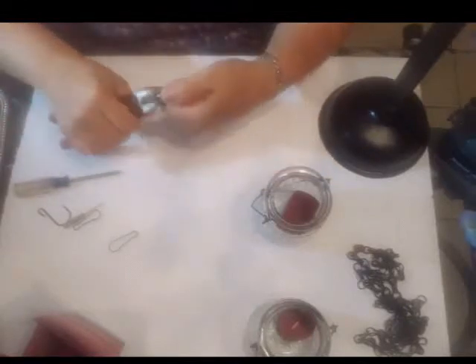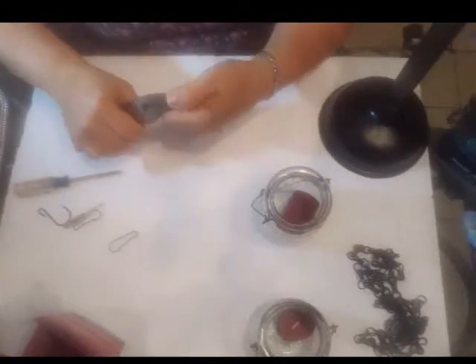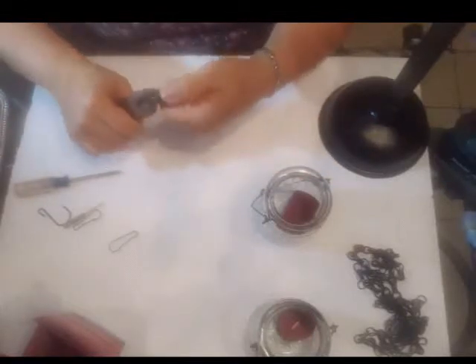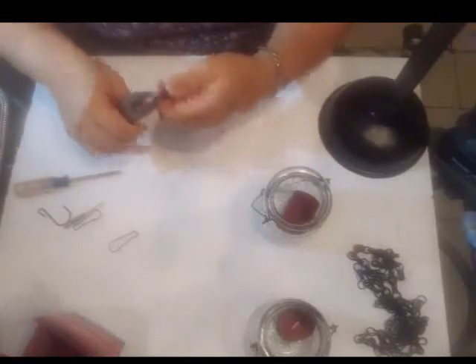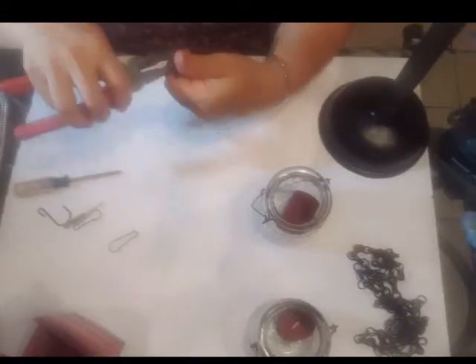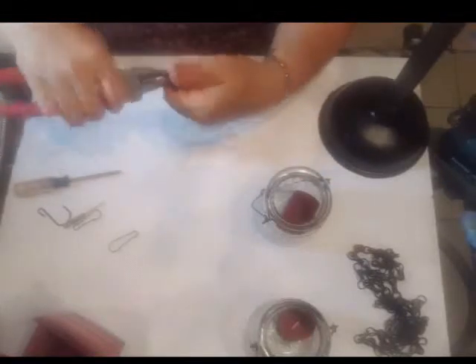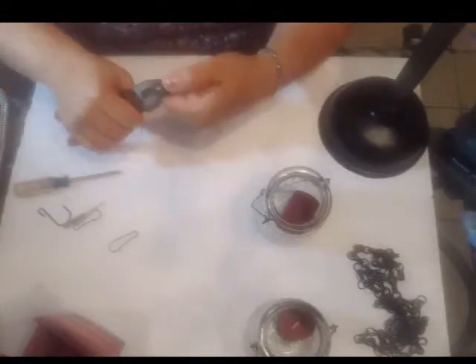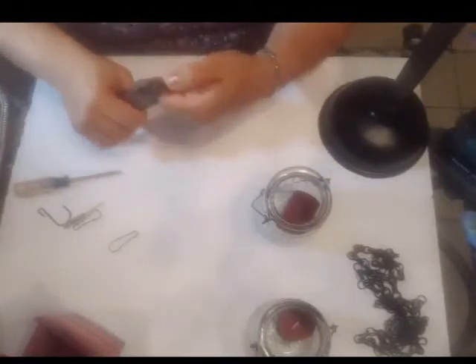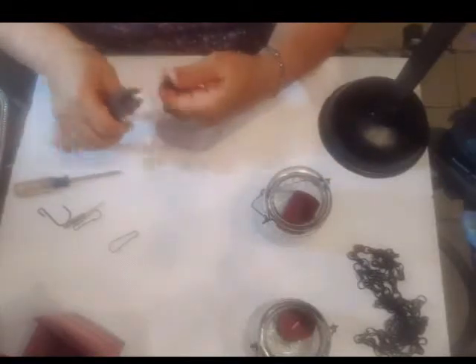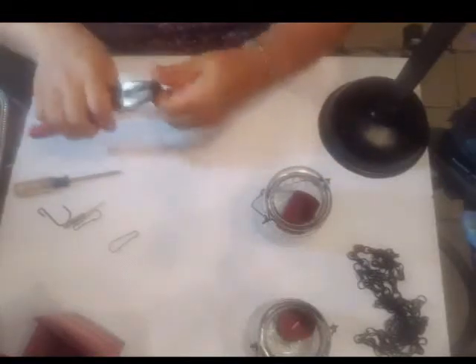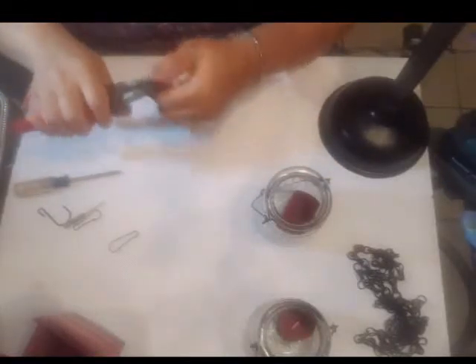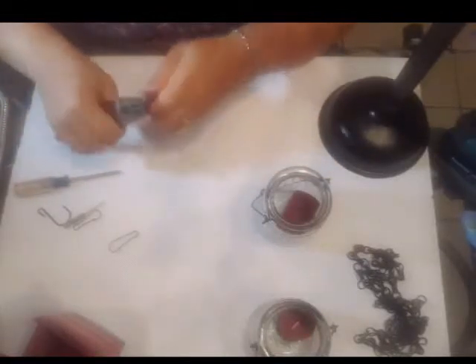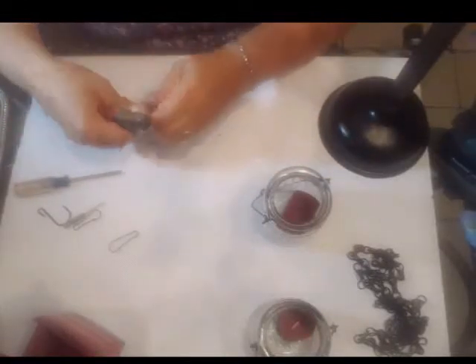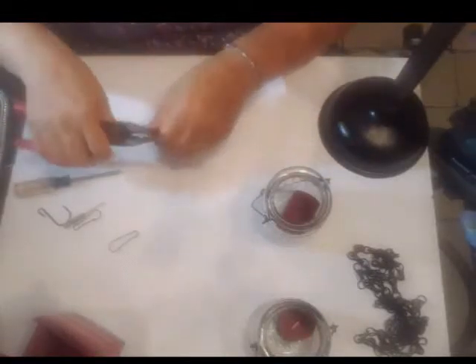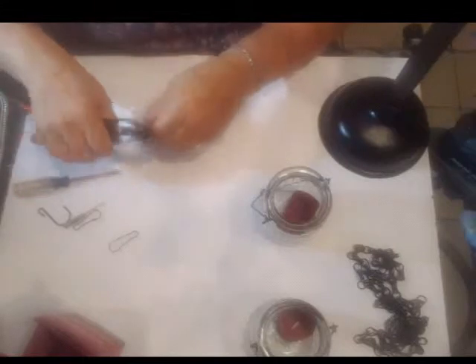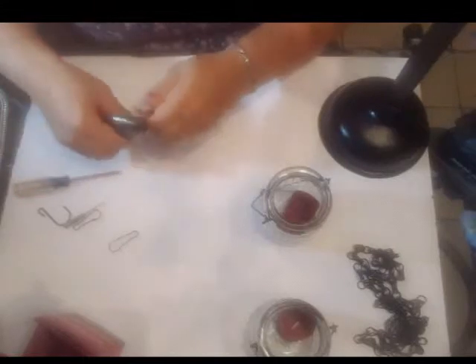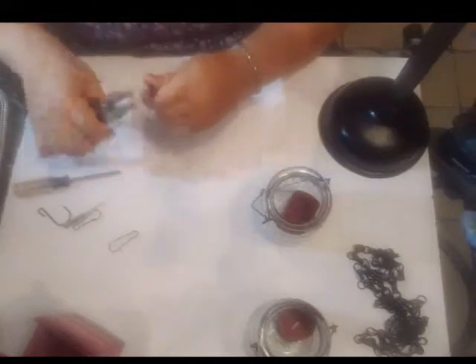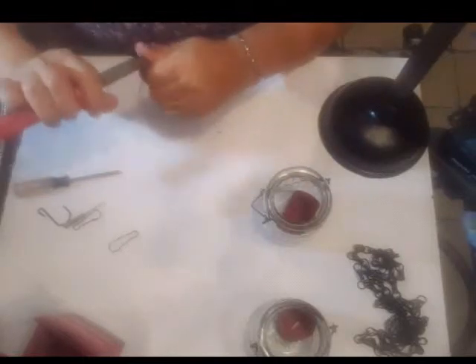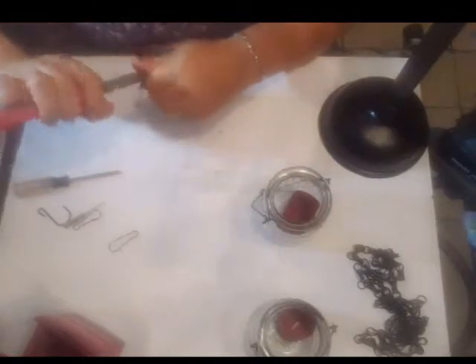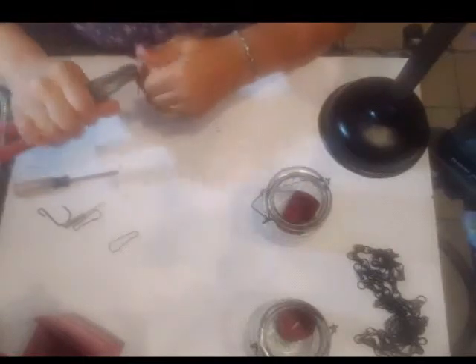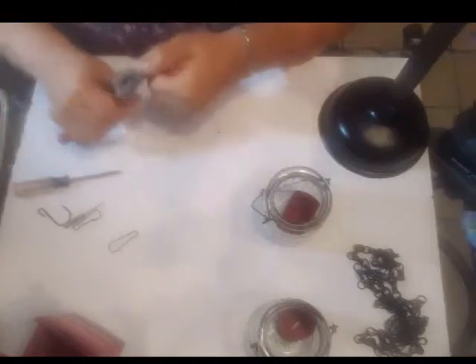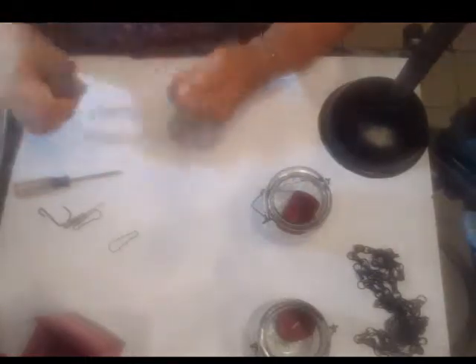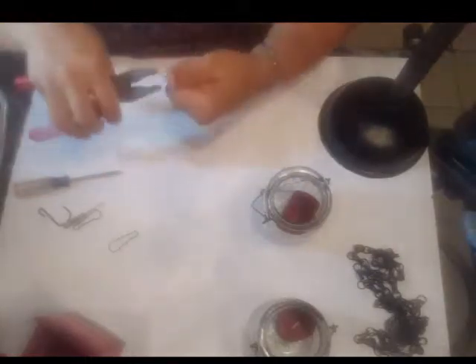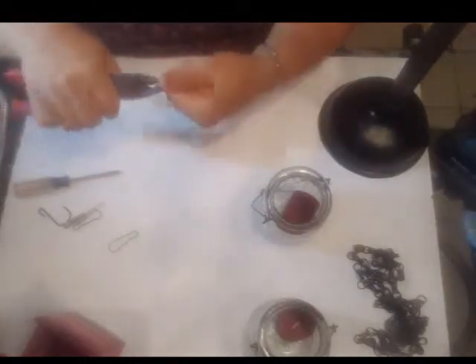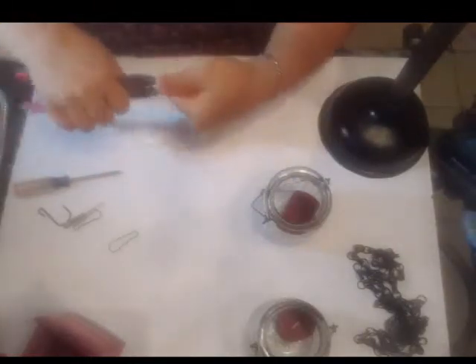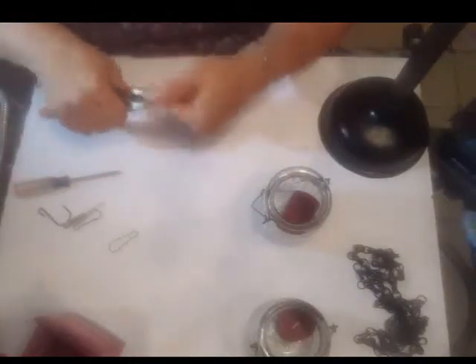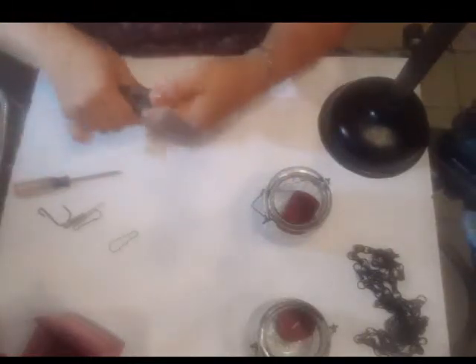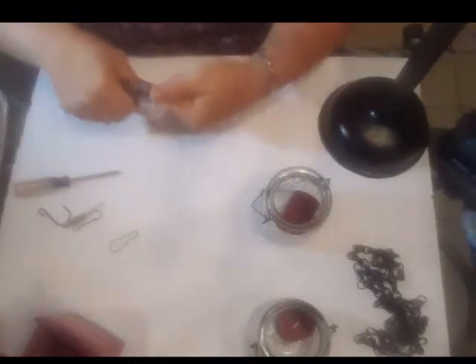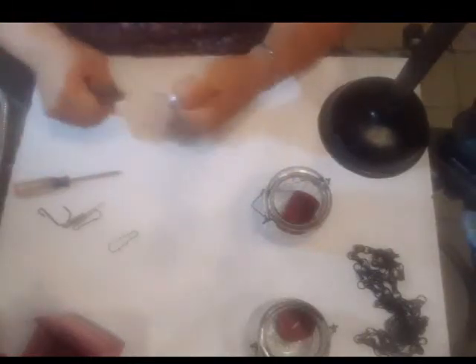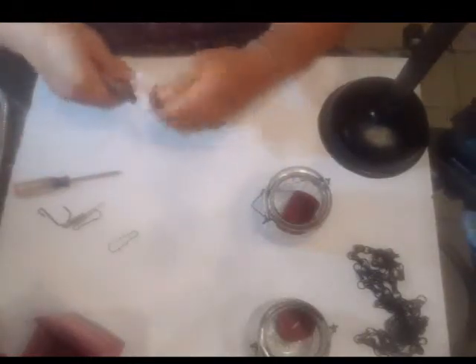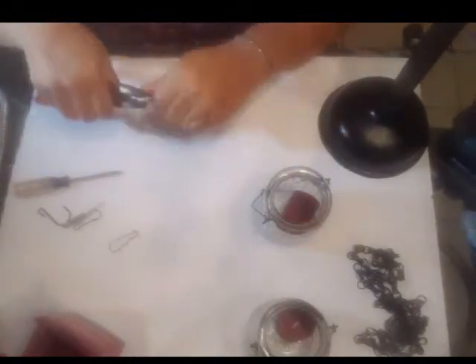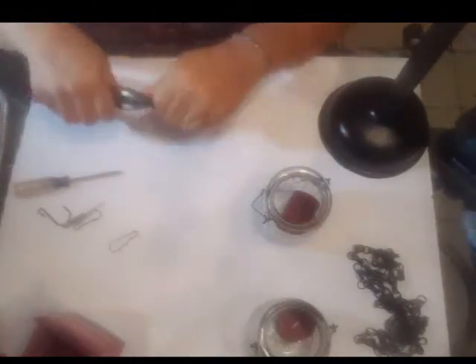Here you just see me trying to open up one of the chains like I did with the first one — and this is the one that's going to go on the other side of the scale.